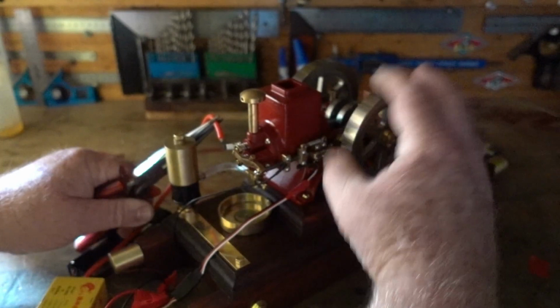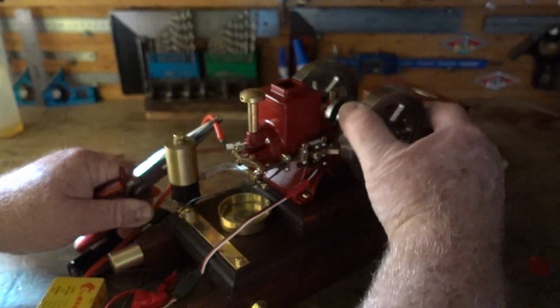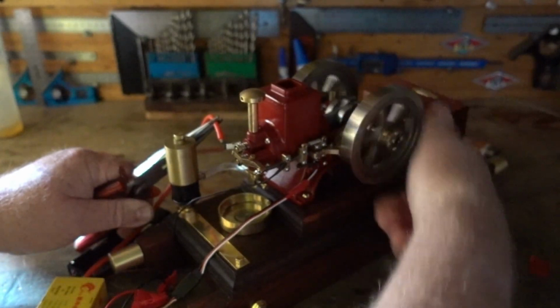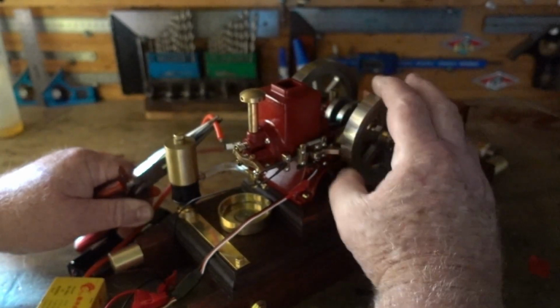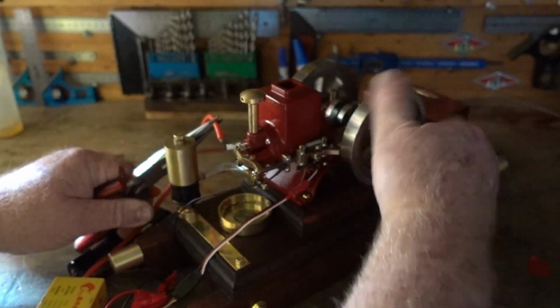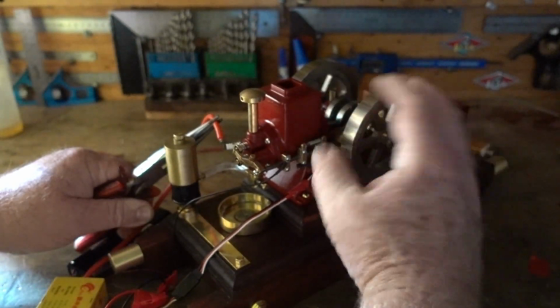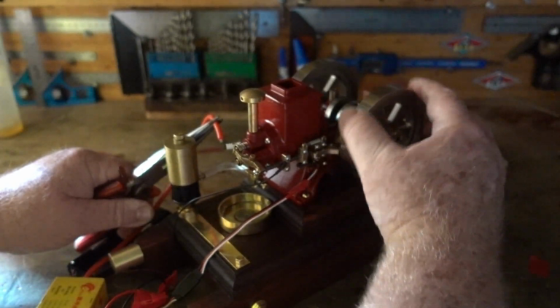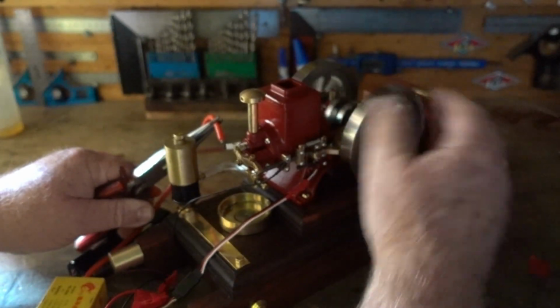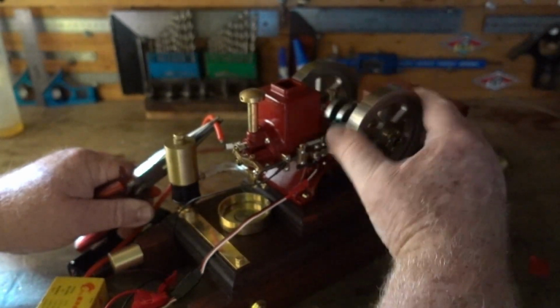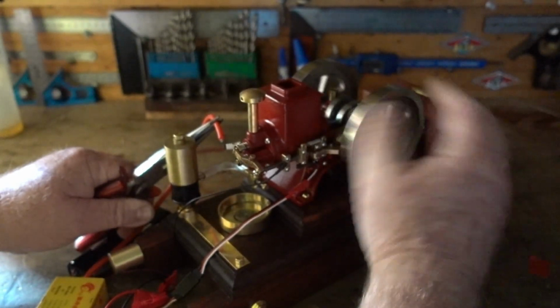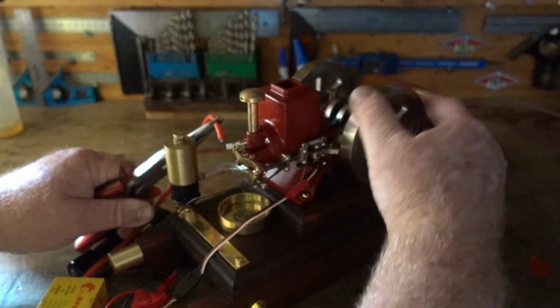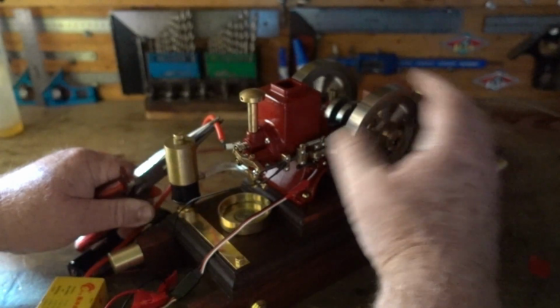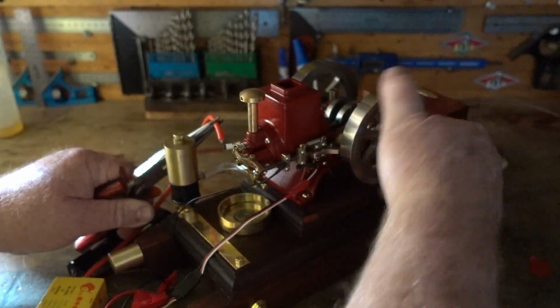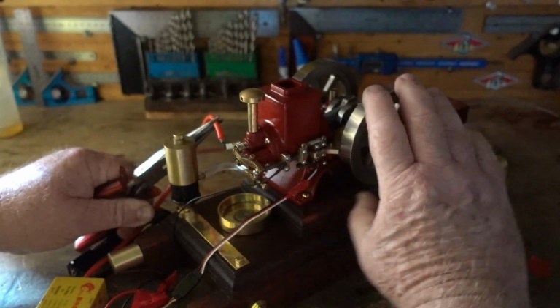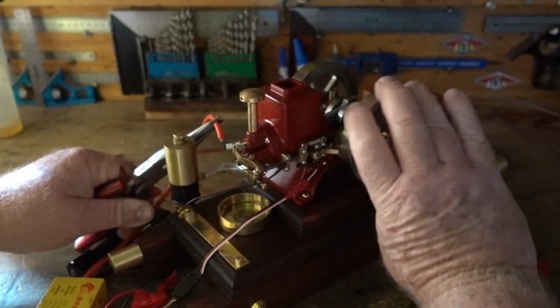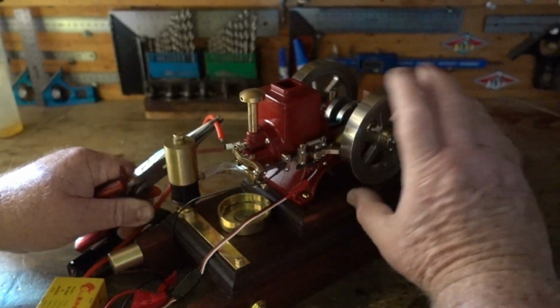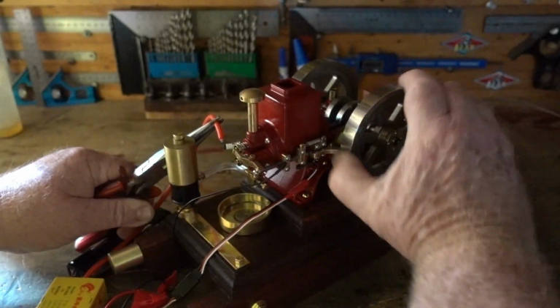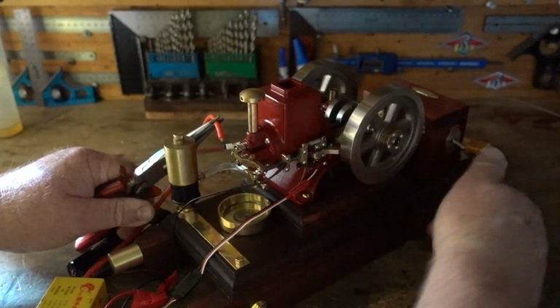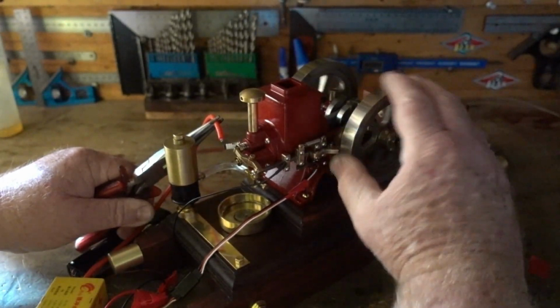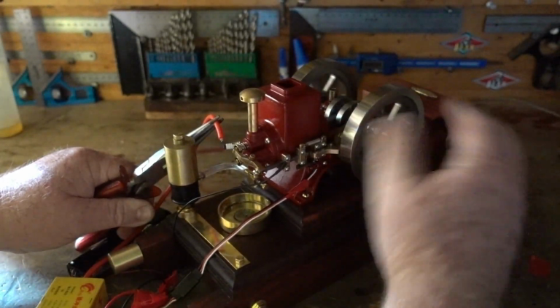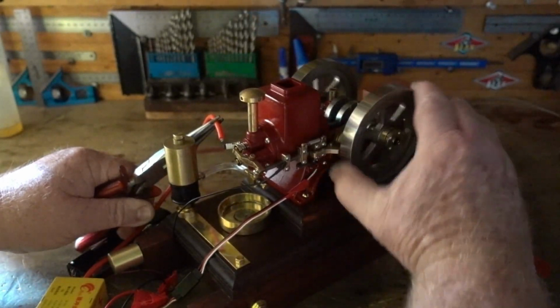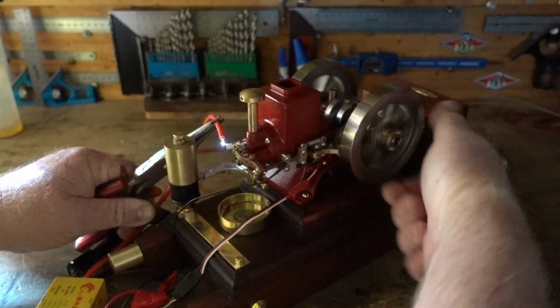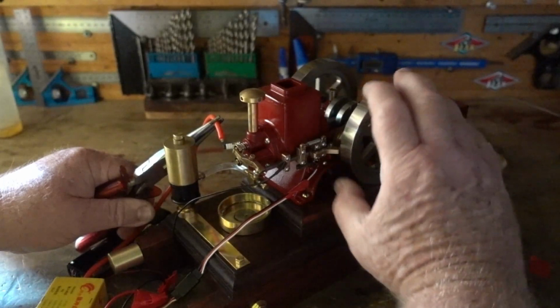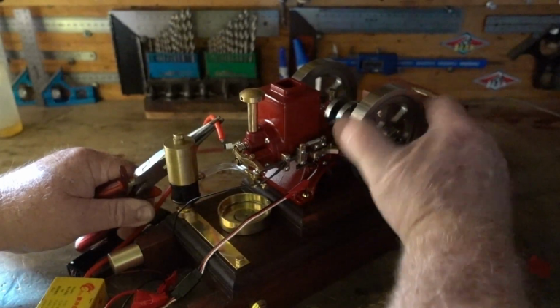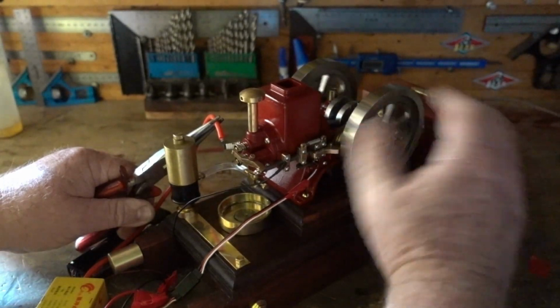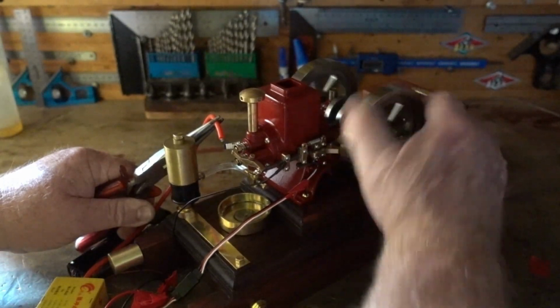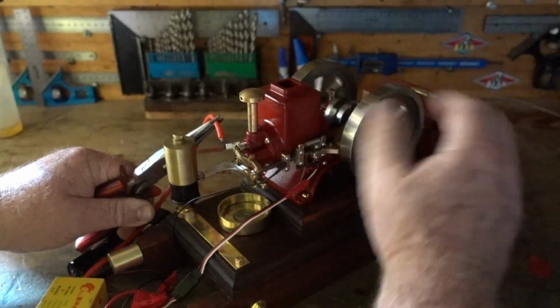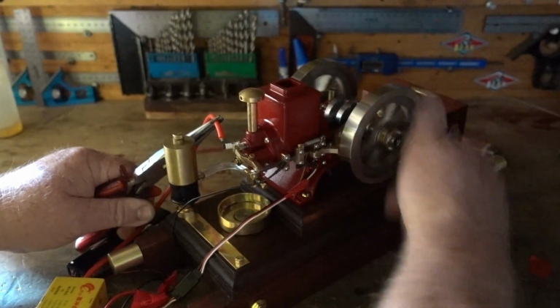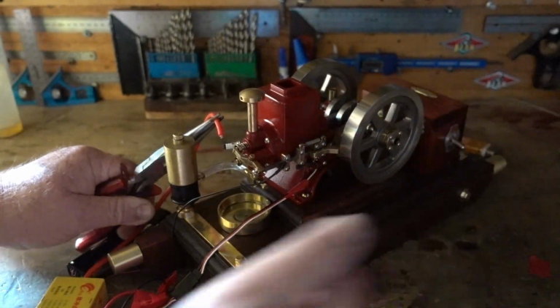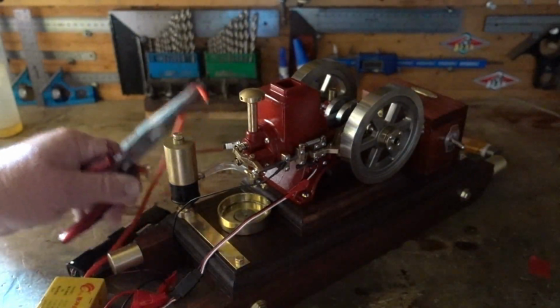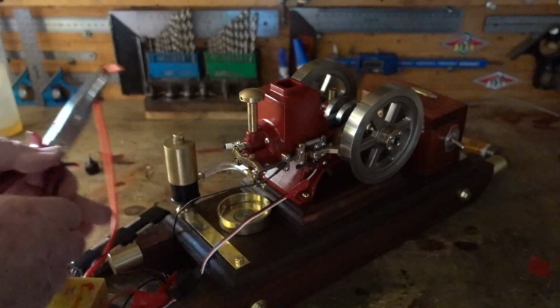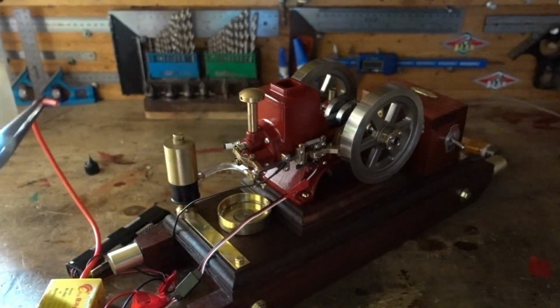See the spark? That's a nice spark going across there. That should have been picked up.